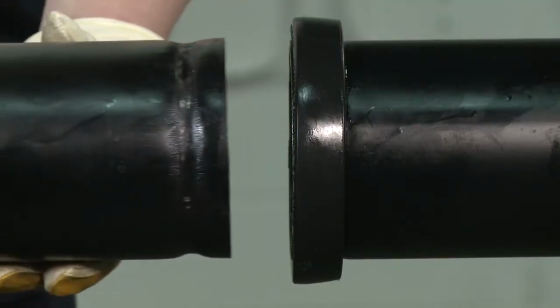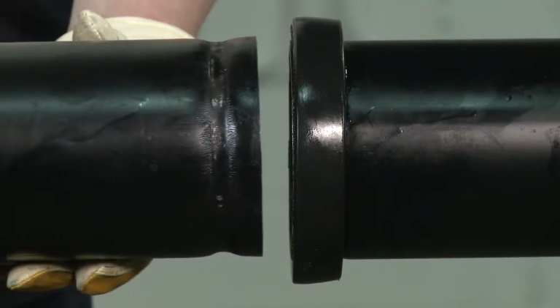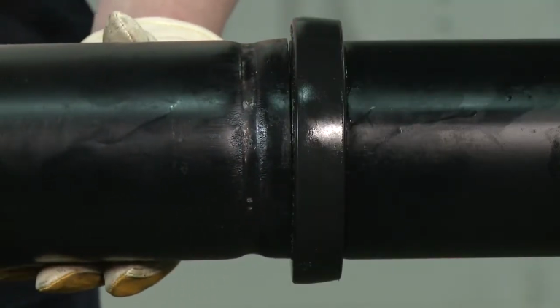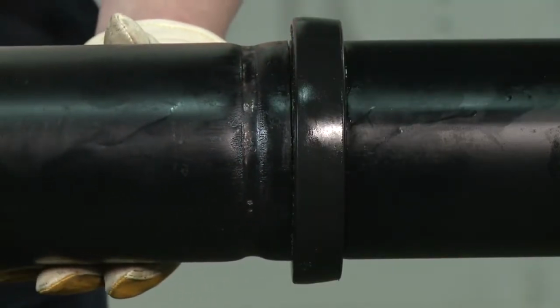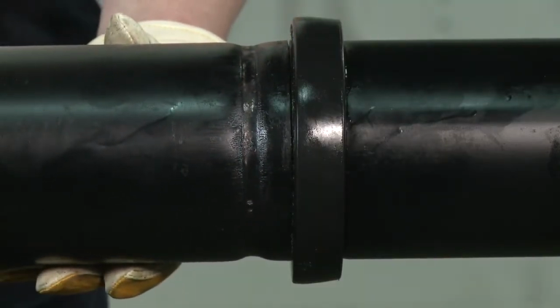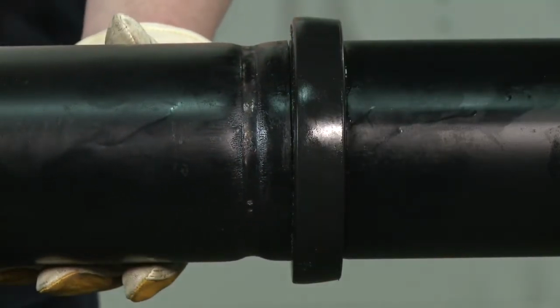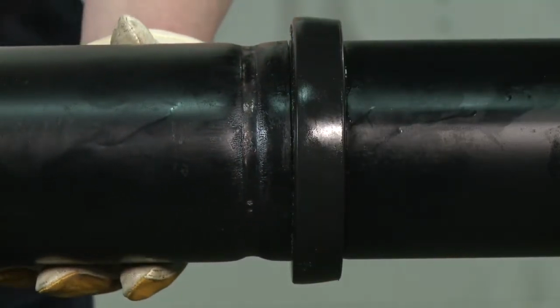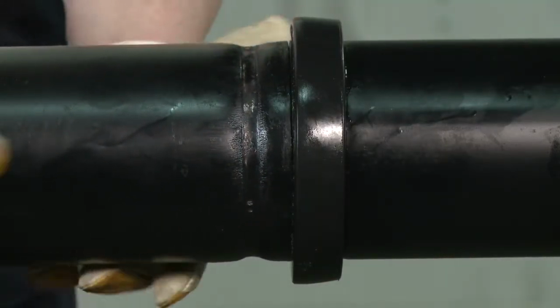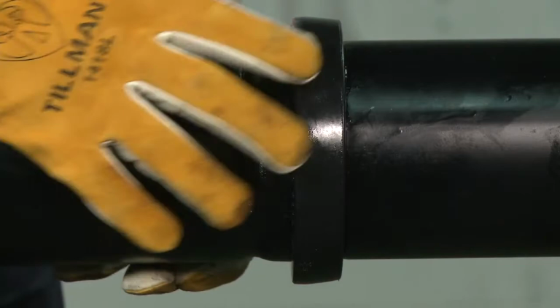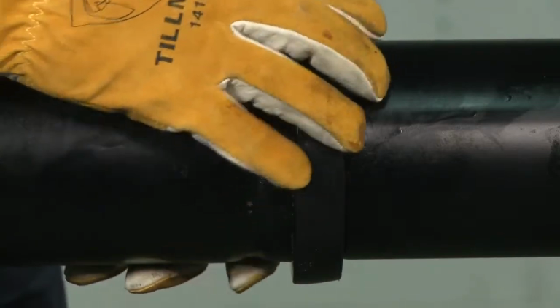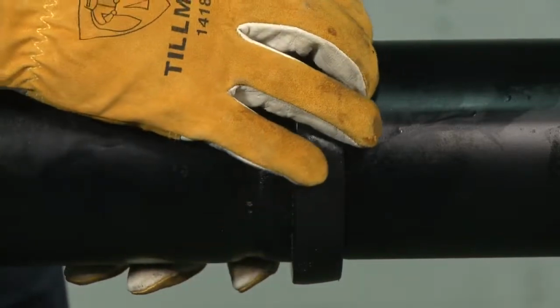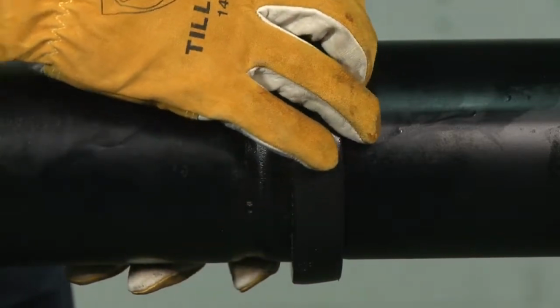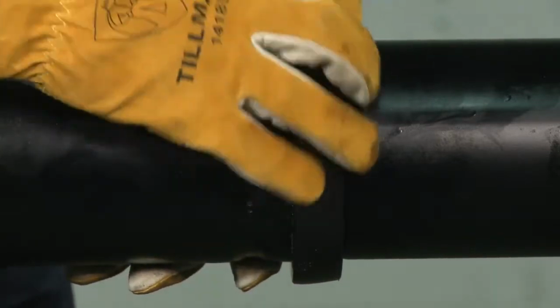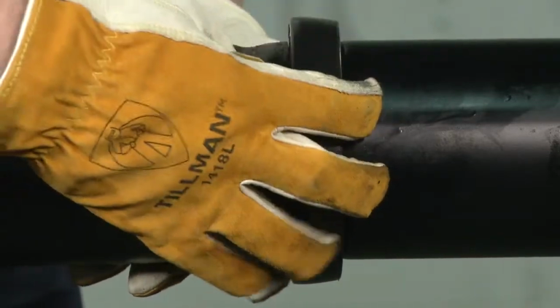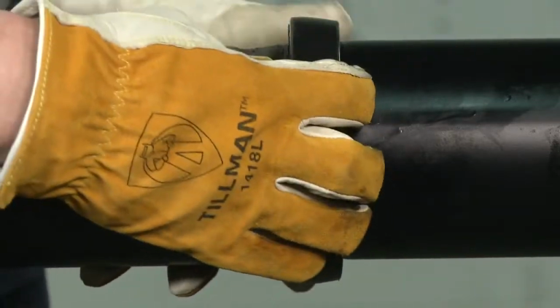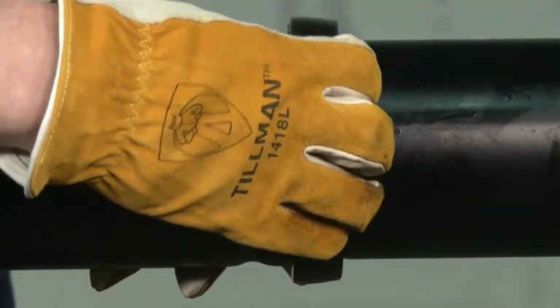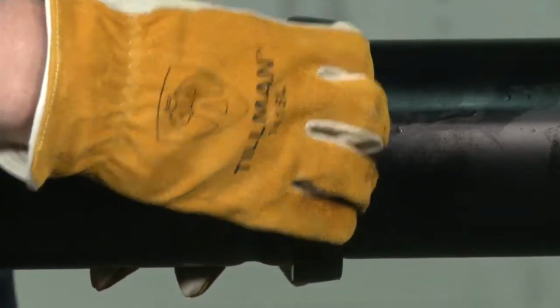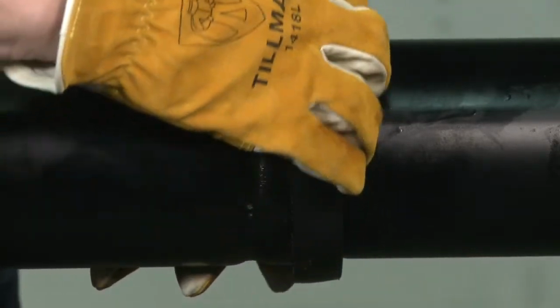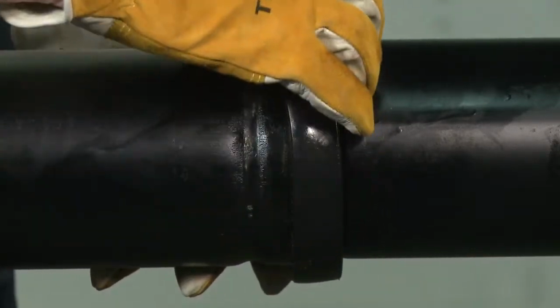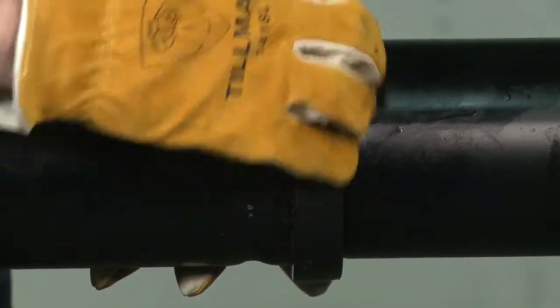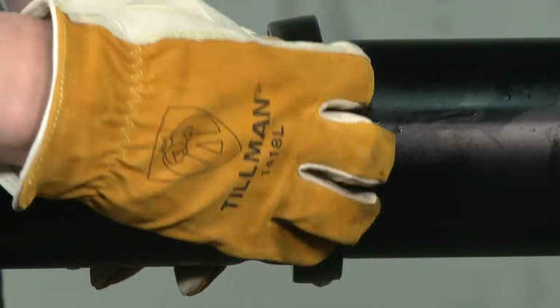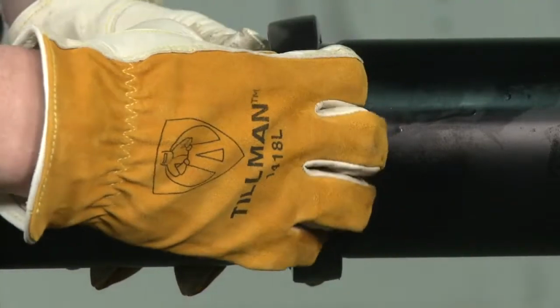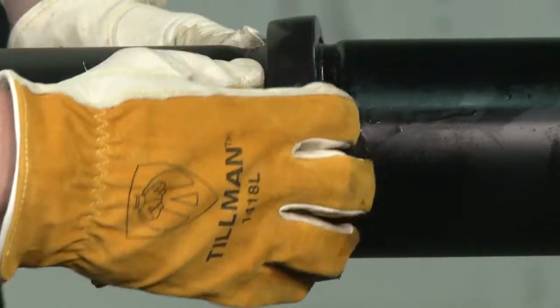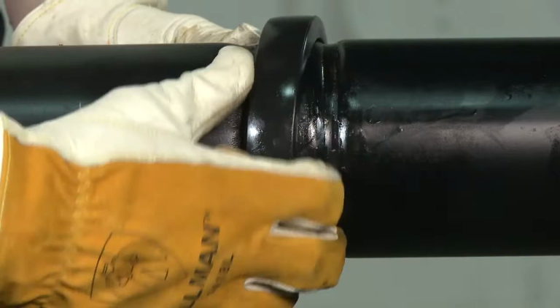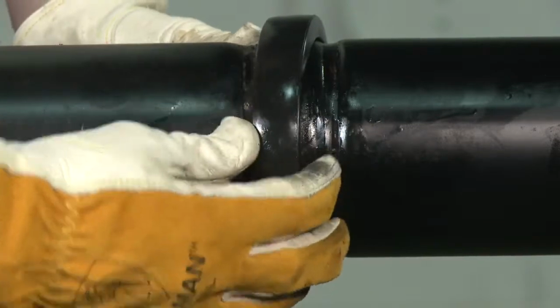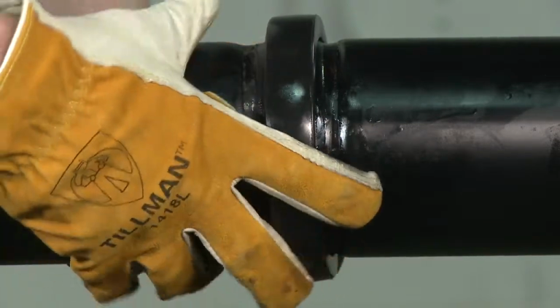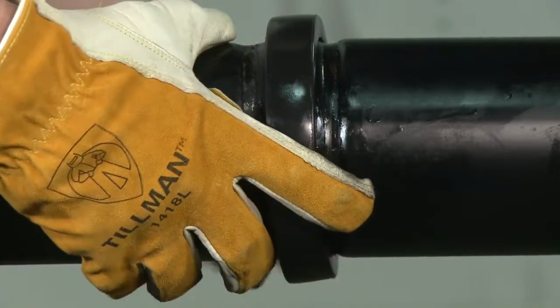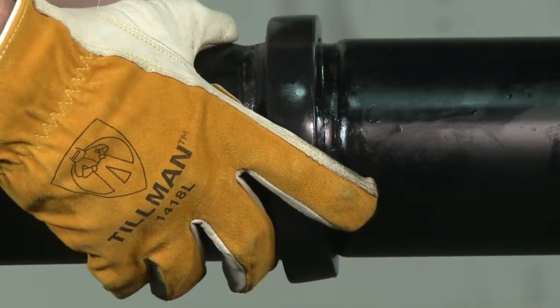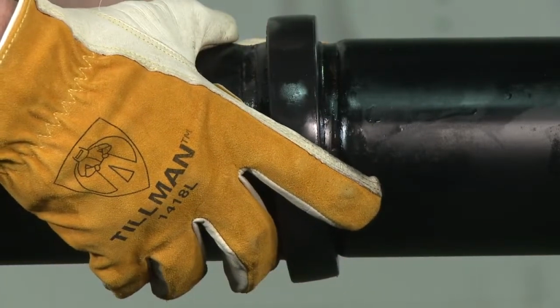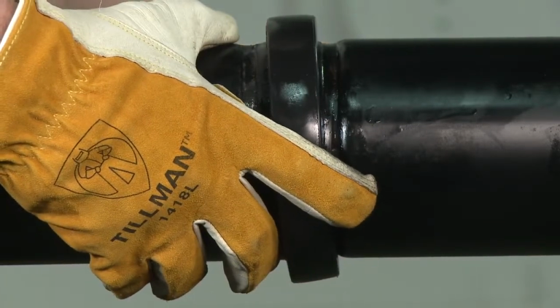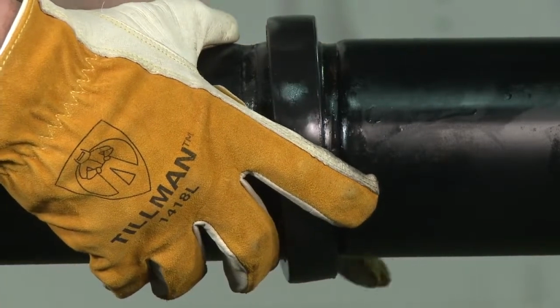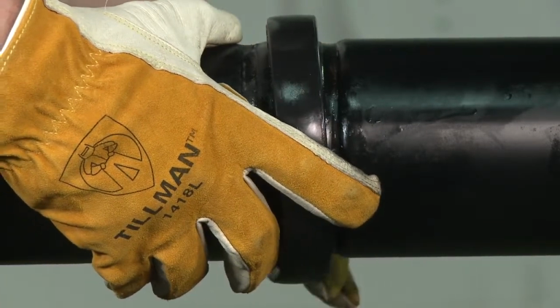After aligning the two pipe ends, pull the gasket into position, centering it between the grooves. It should not extend into the groove on either pipe.